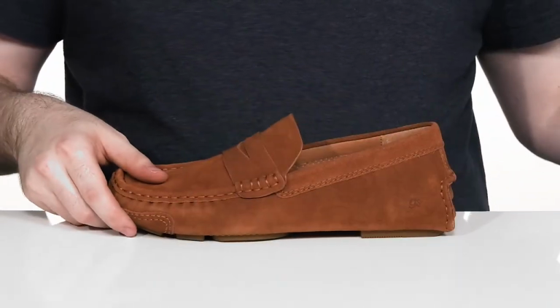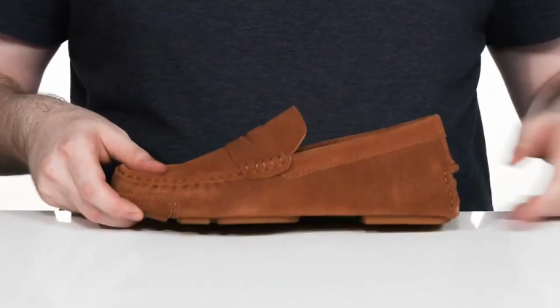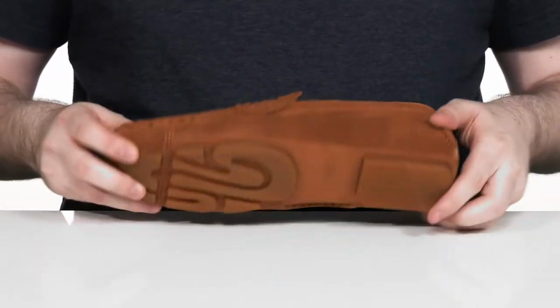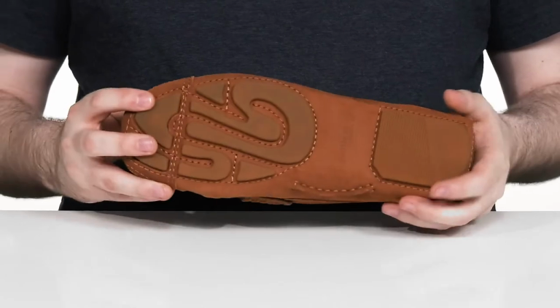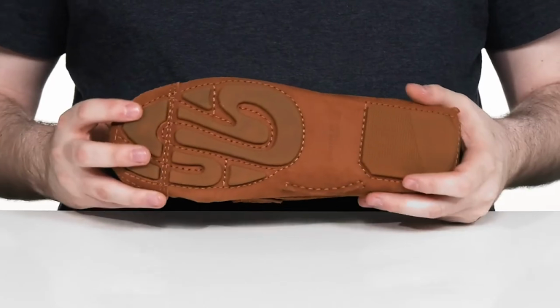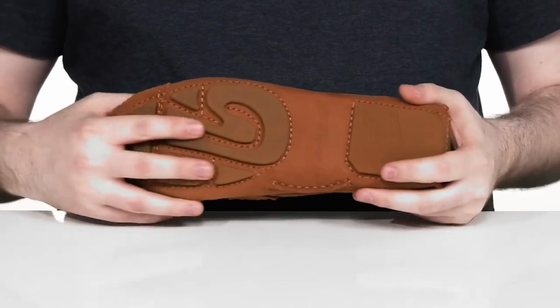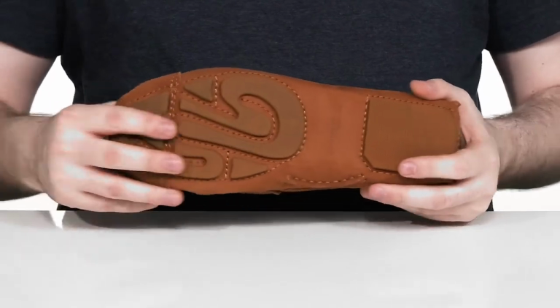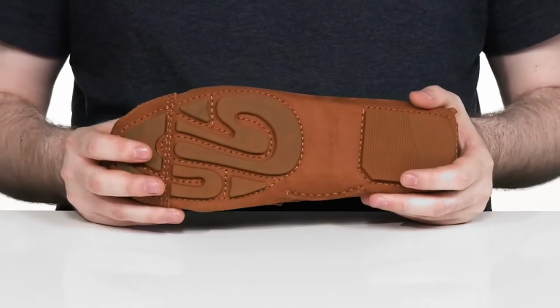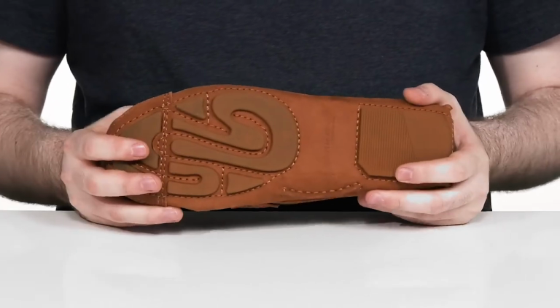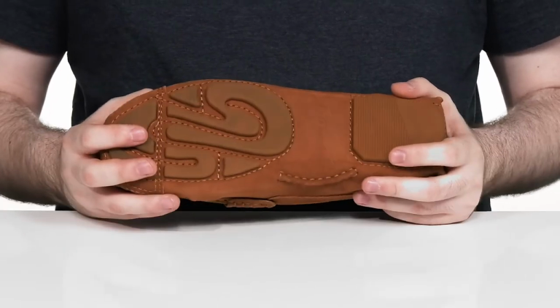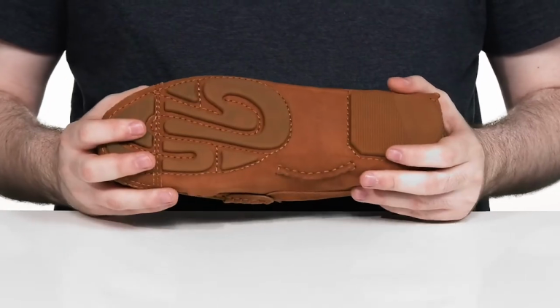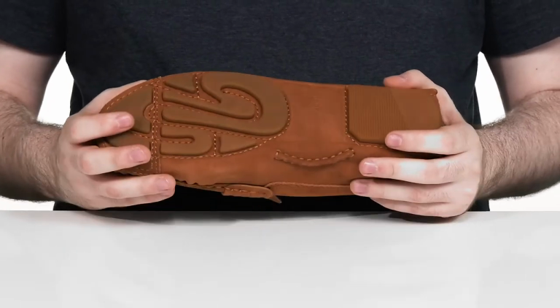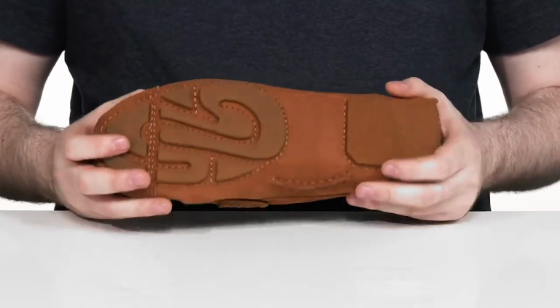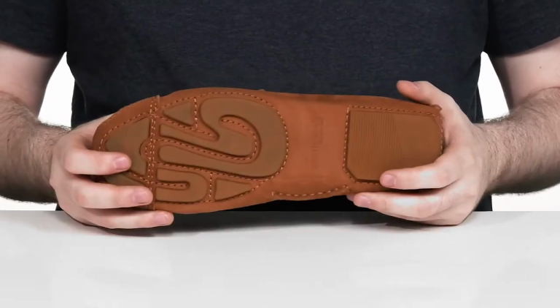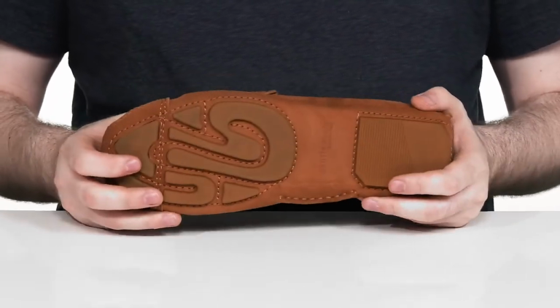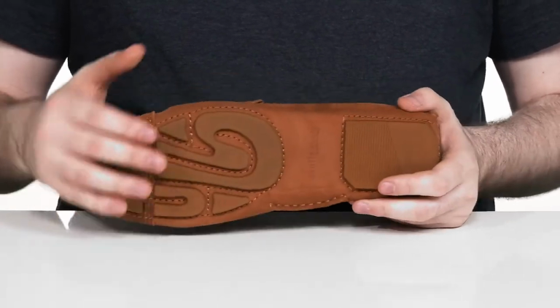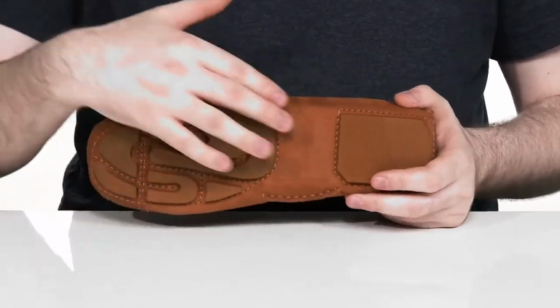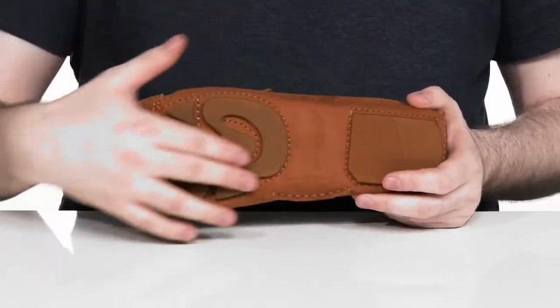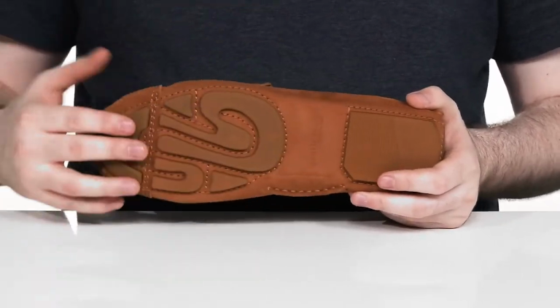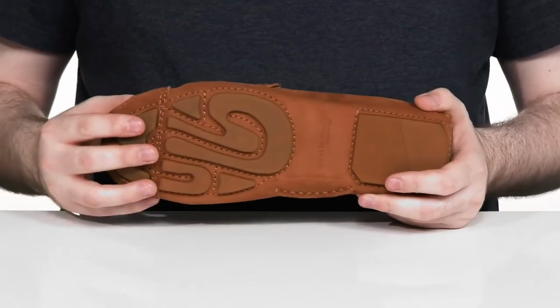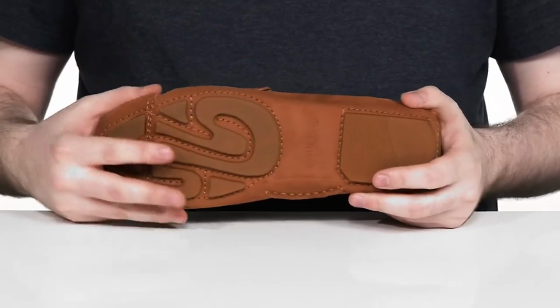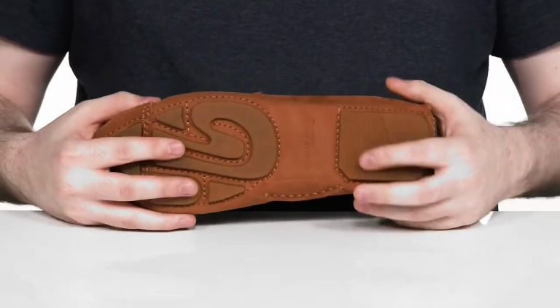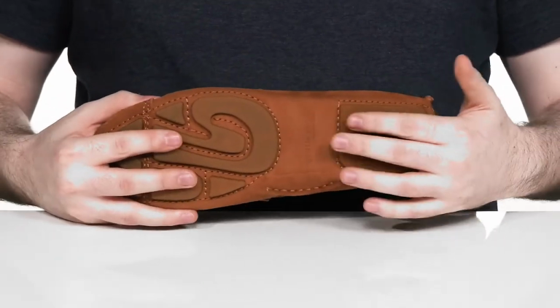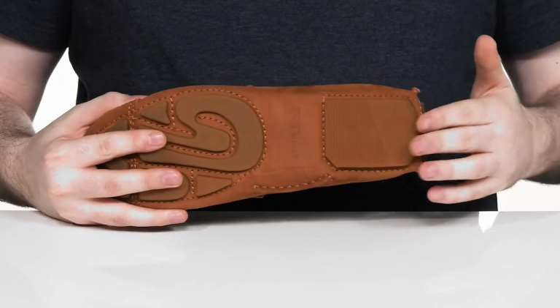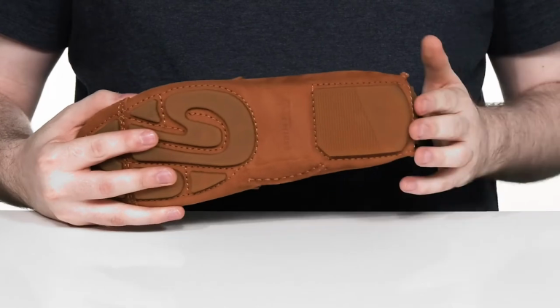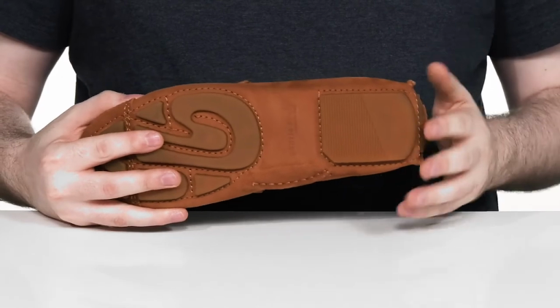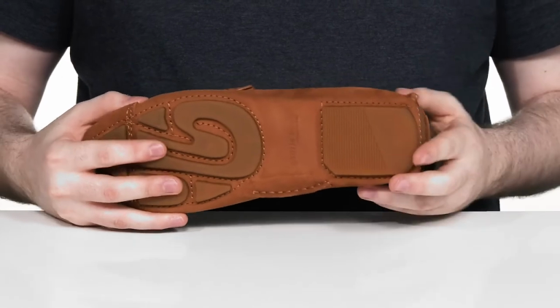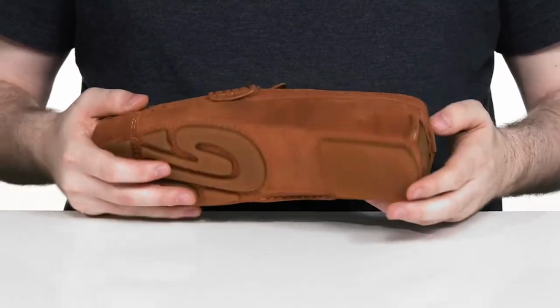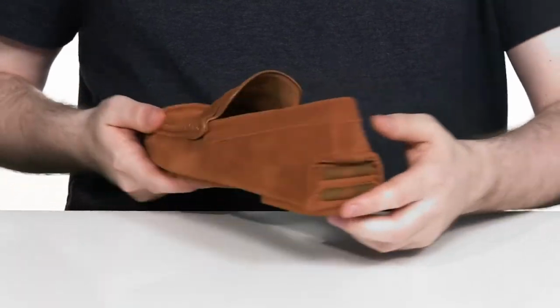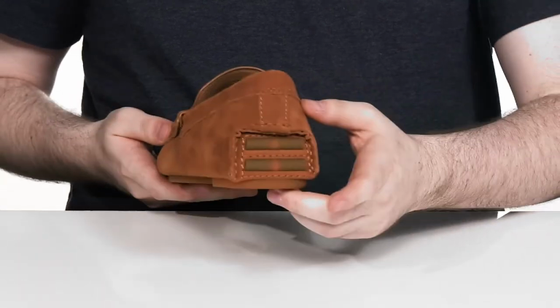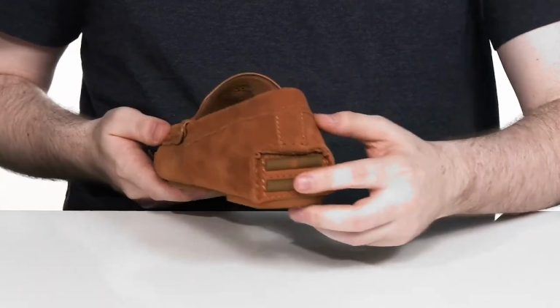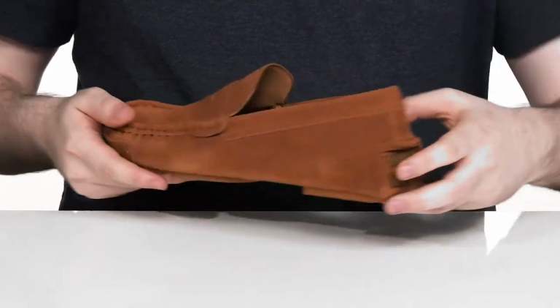It sits on top of a grippy man-made outsole. It's very reliable with a unique texture and it uses a bit of a driver heel there in the back.